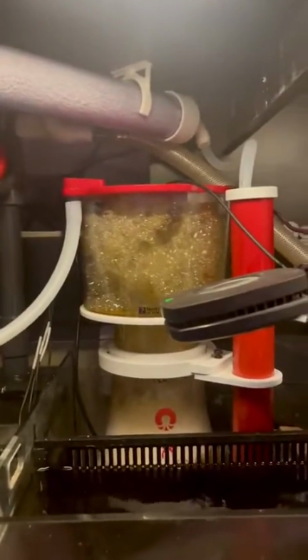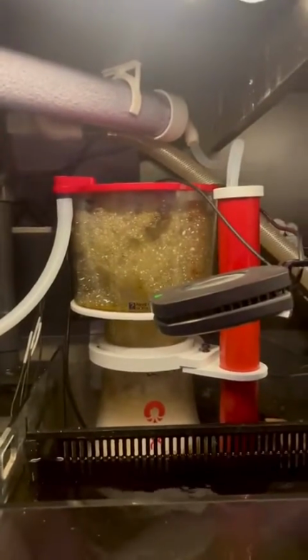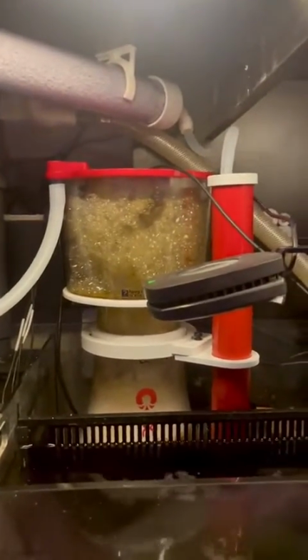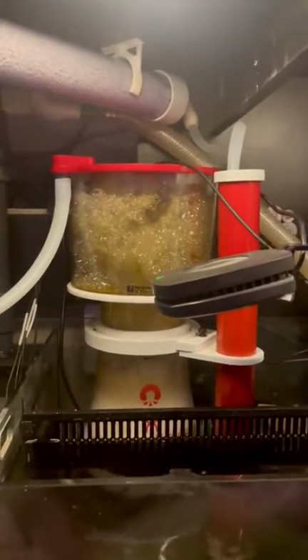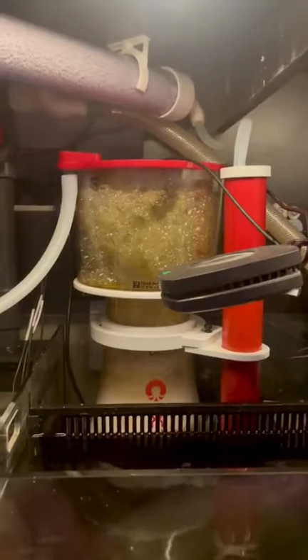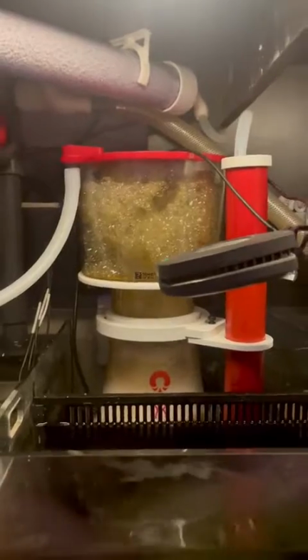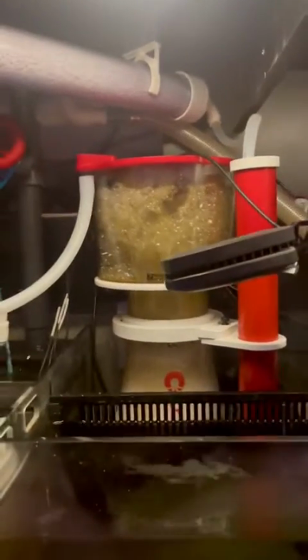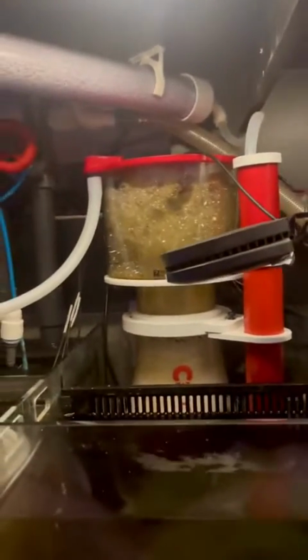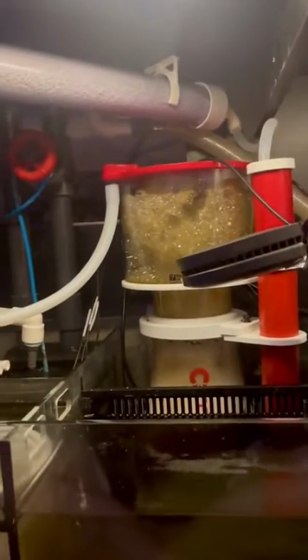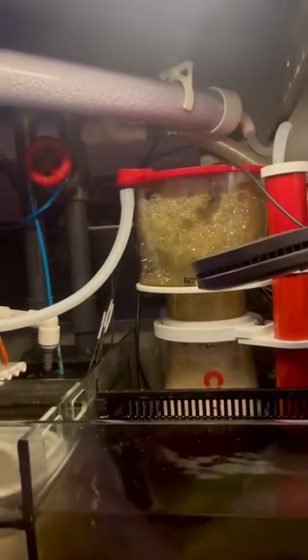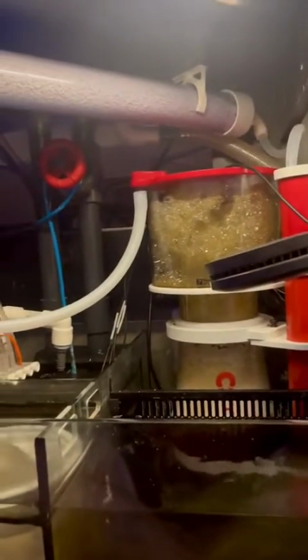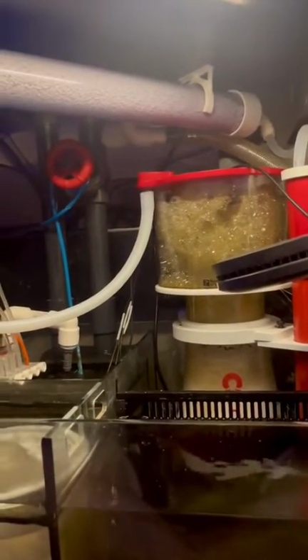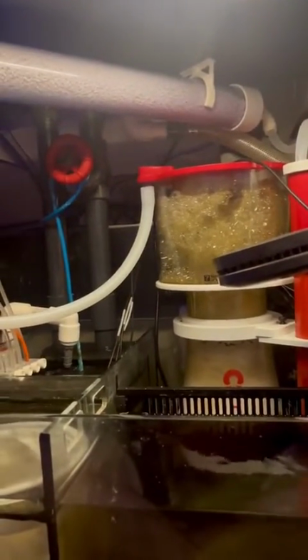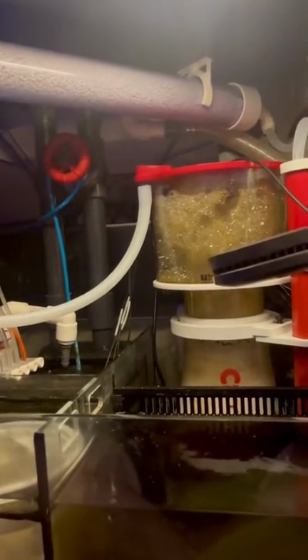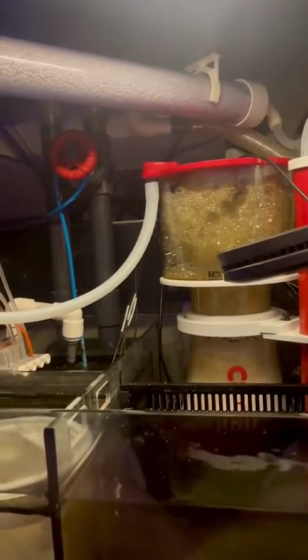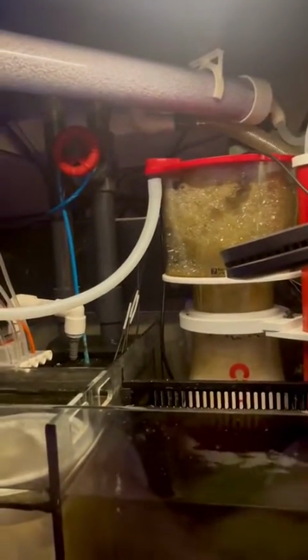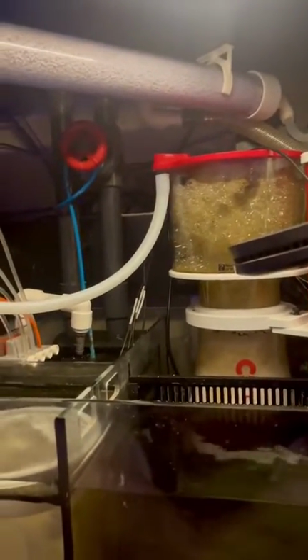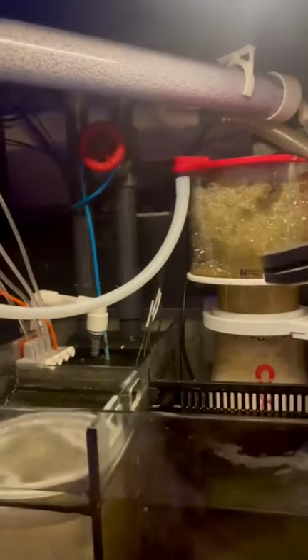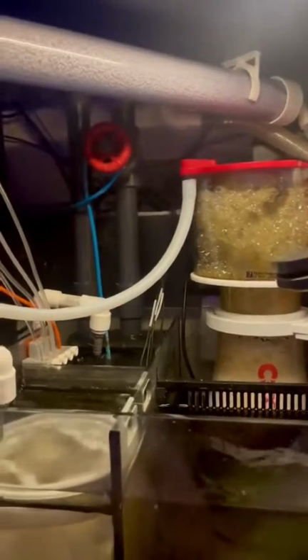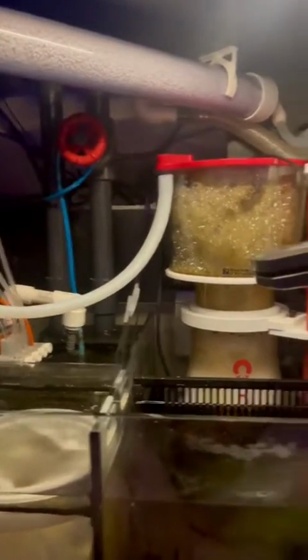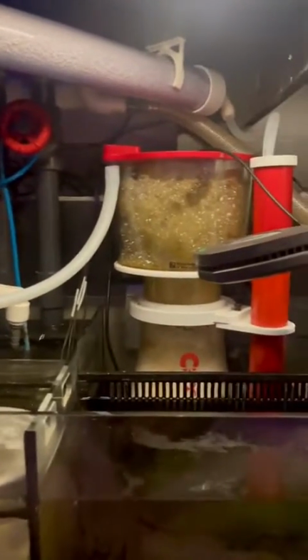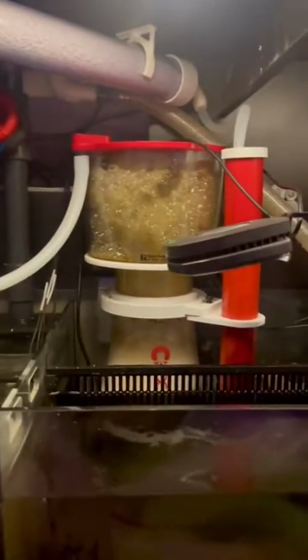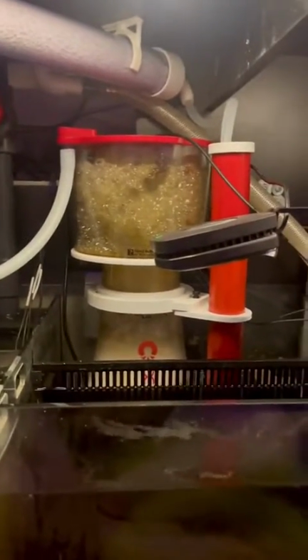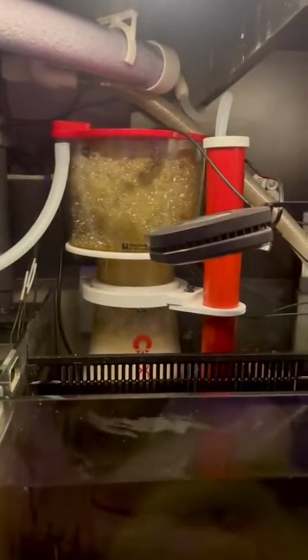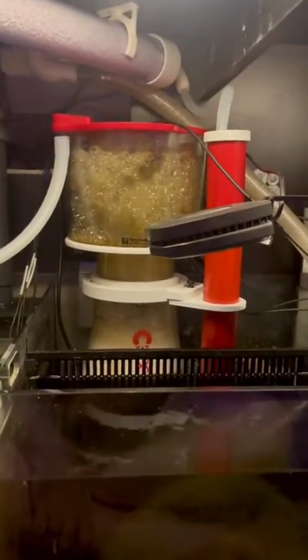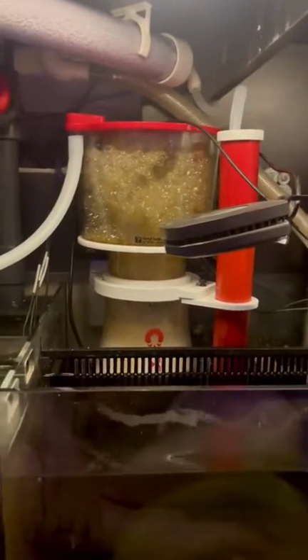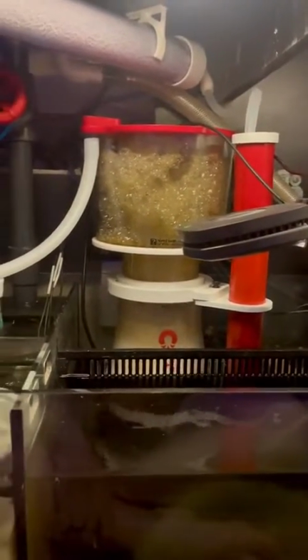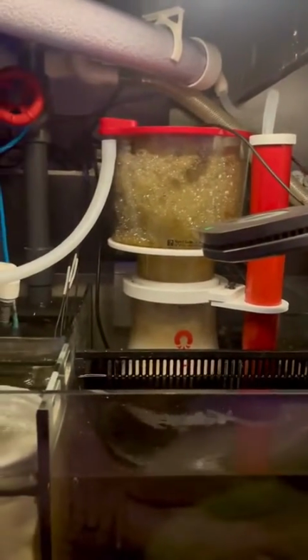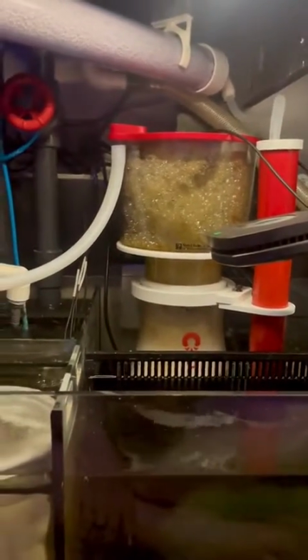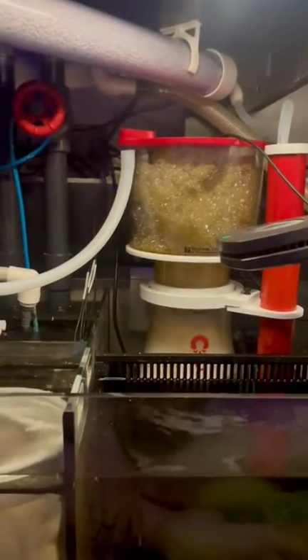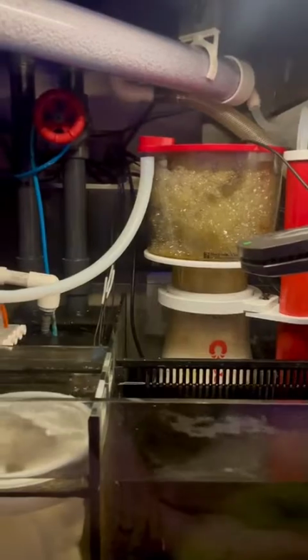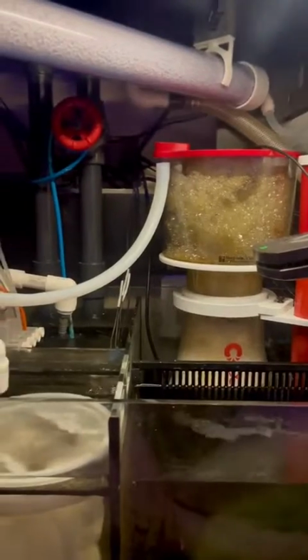It took a little bit of work, but I got that in there, and now I have a recirculating CO2 scrubber. I hope that this will make the media last longer. Before, it would last about a month. I'm hoping to get six weeks or even two months out of it. Time will tell, and I will let you guys know. Thanks for watching — catch you later.